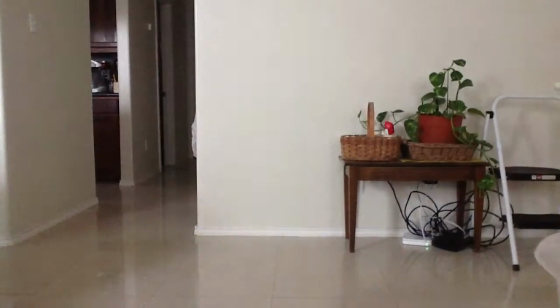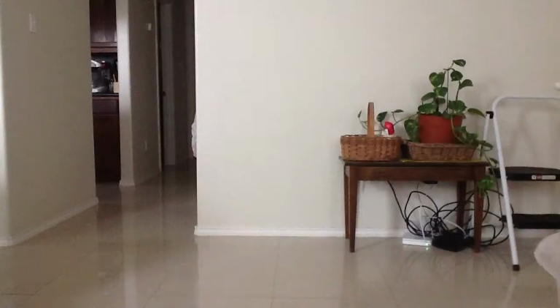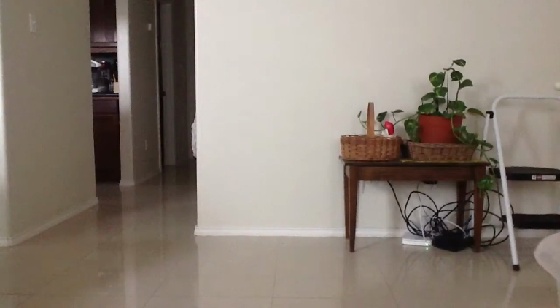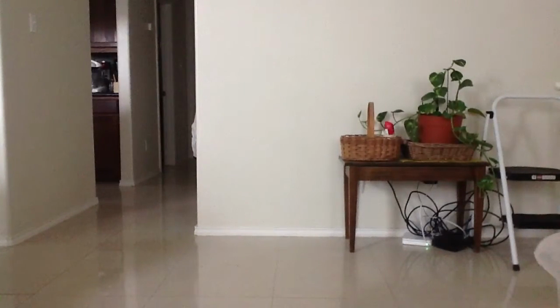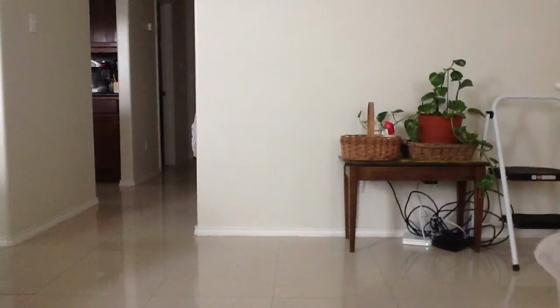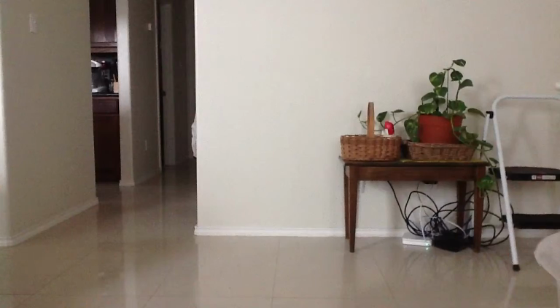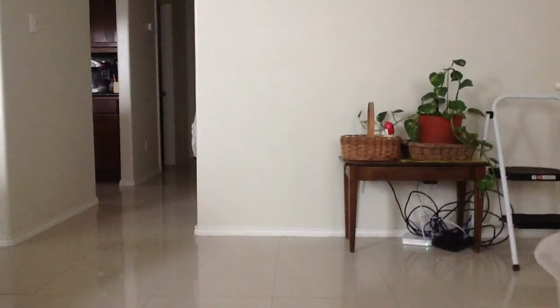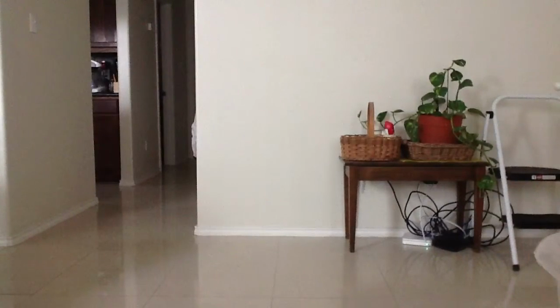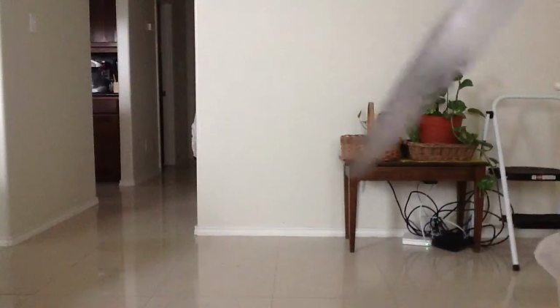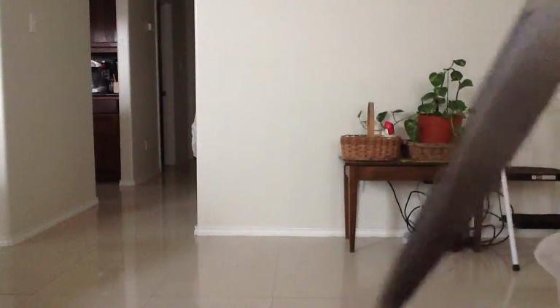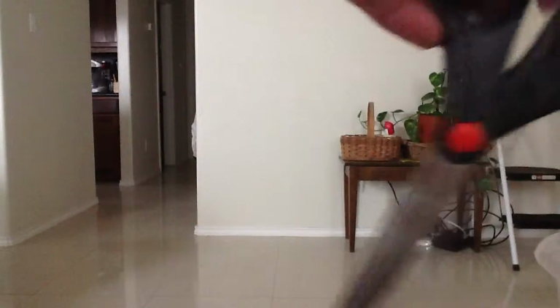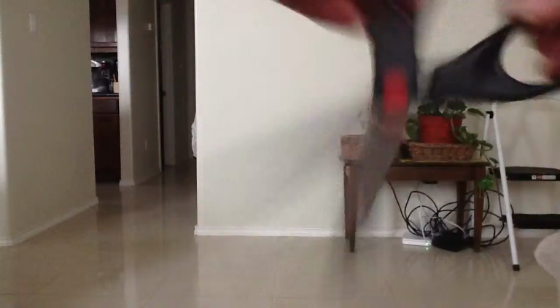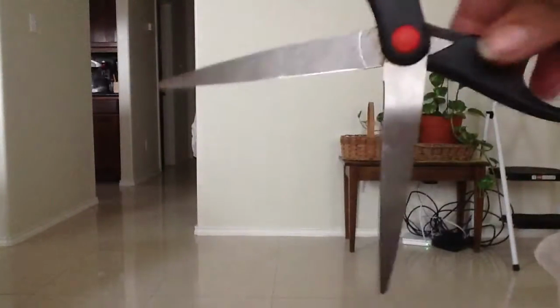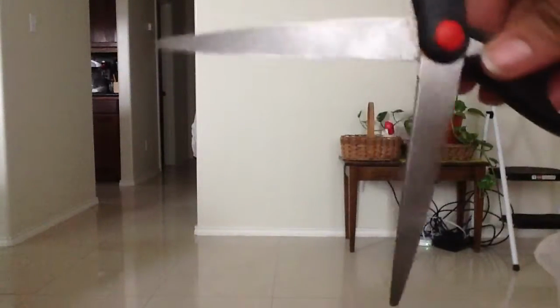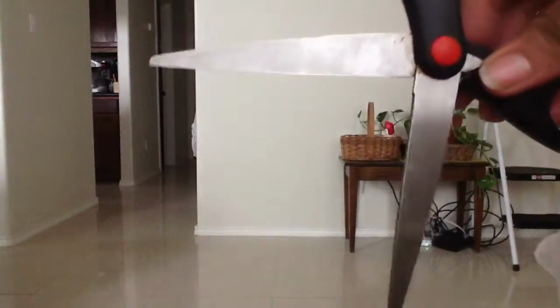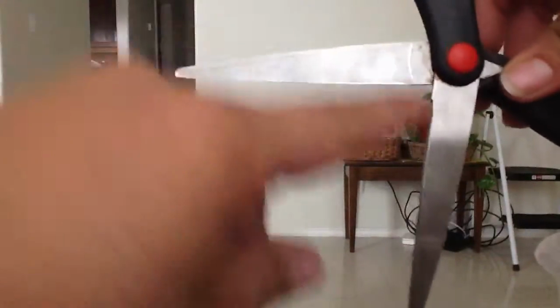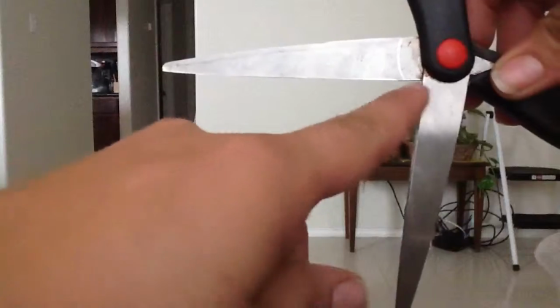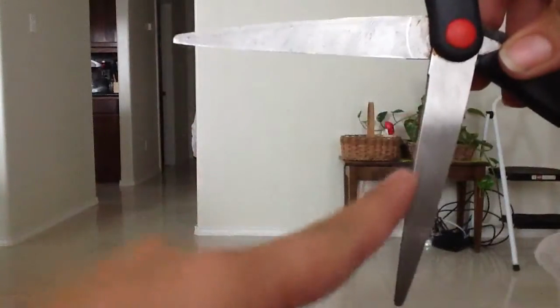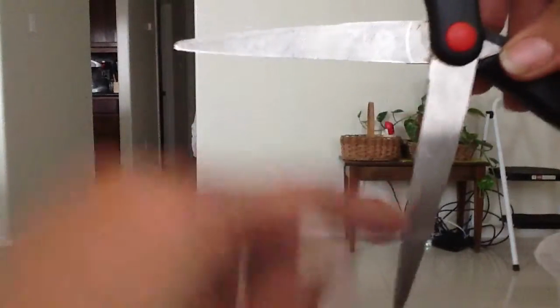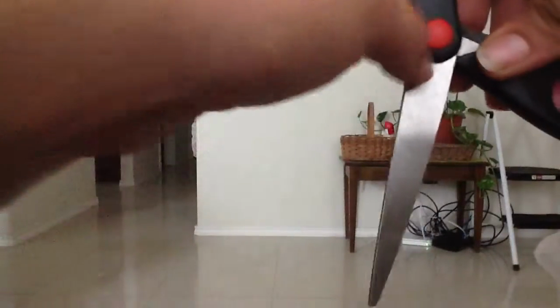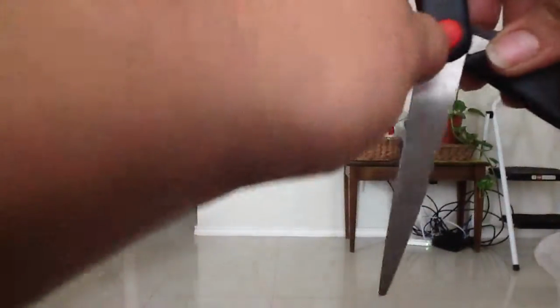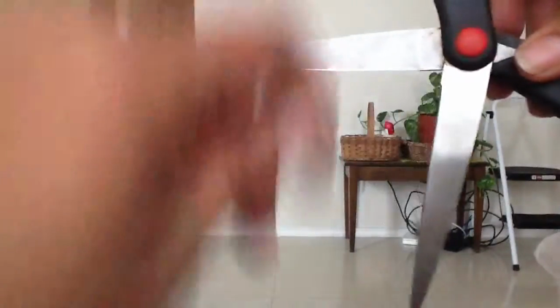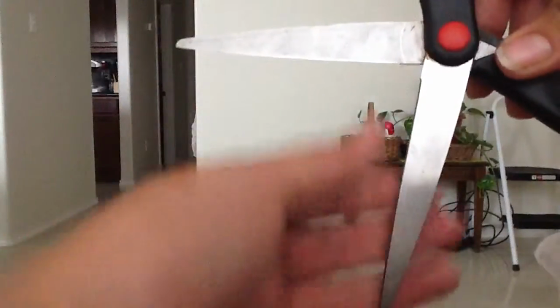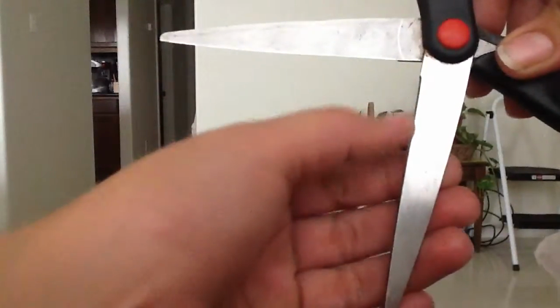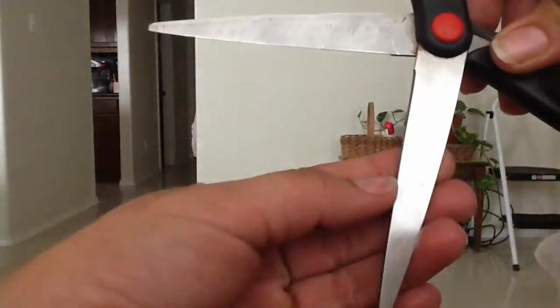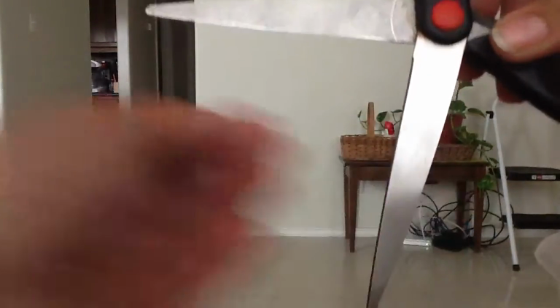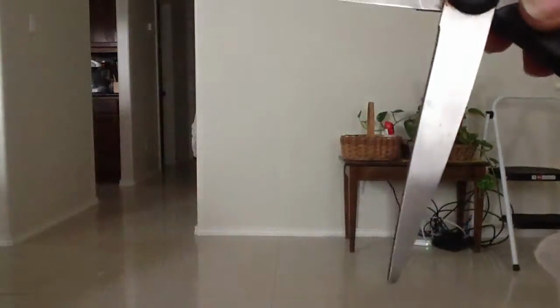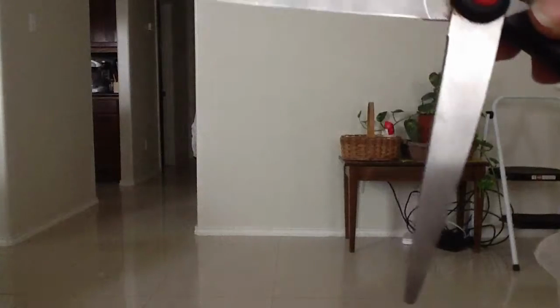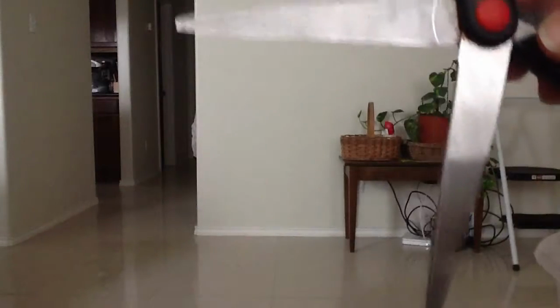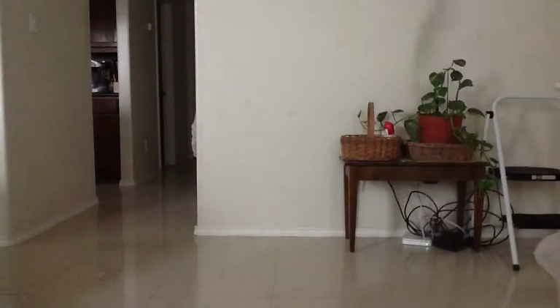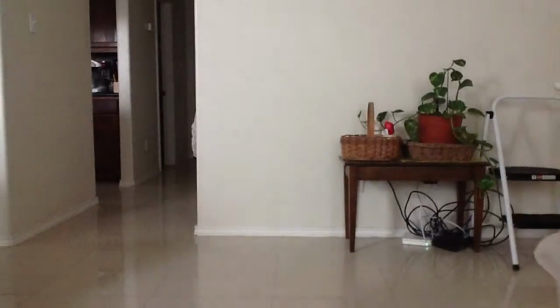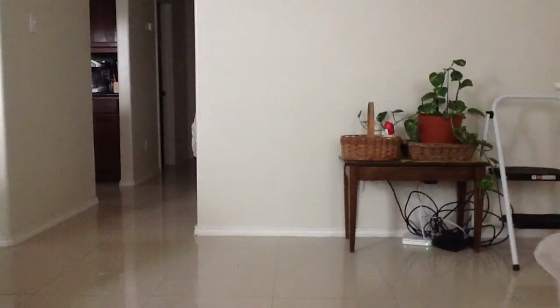The other way of curling your curling ribbon gives you the tight little curls. Just like when you cut something, you use the sharper side of your scissors — that's what we're going to do to curl these tight little curls.